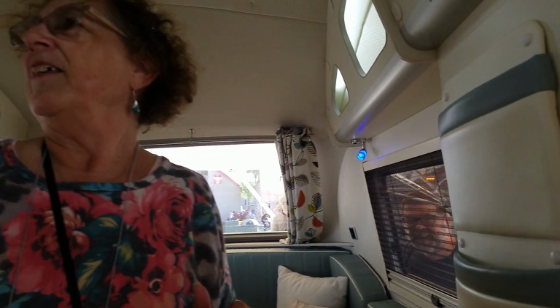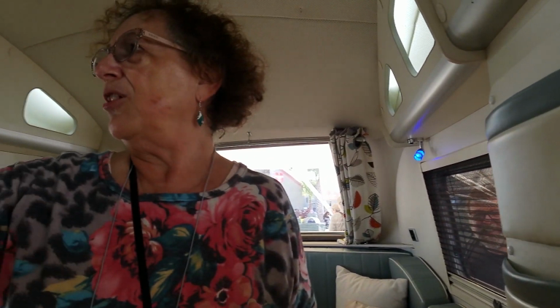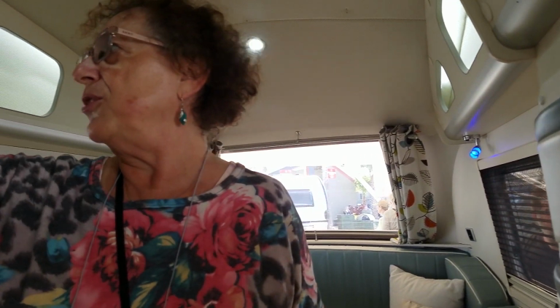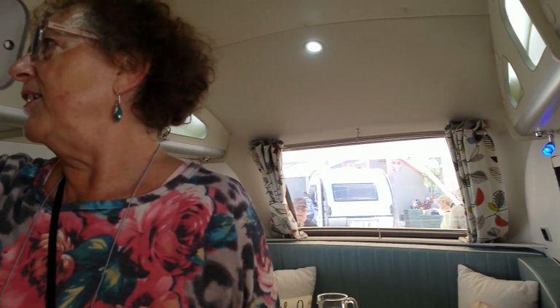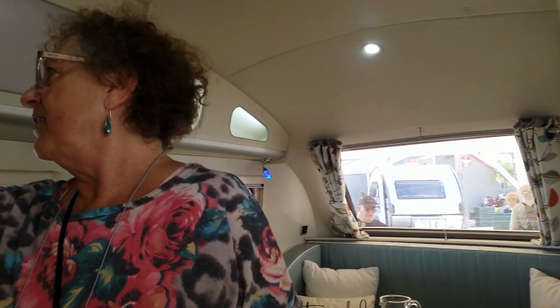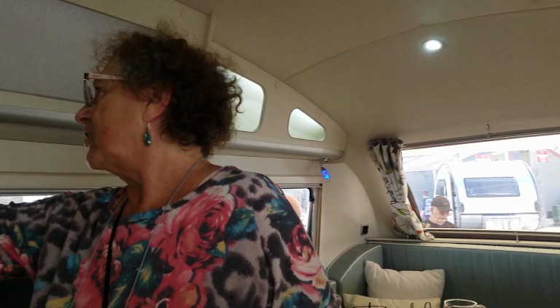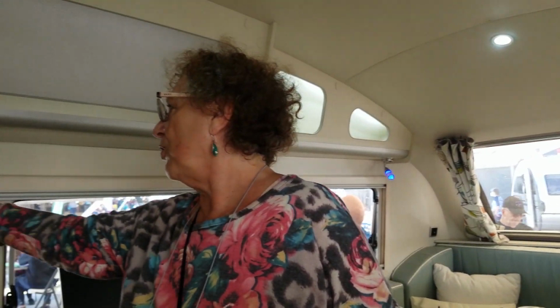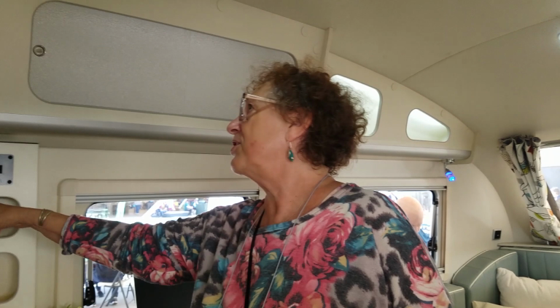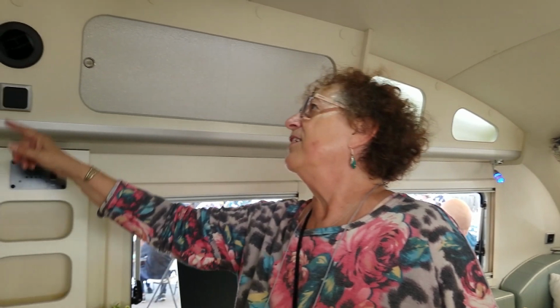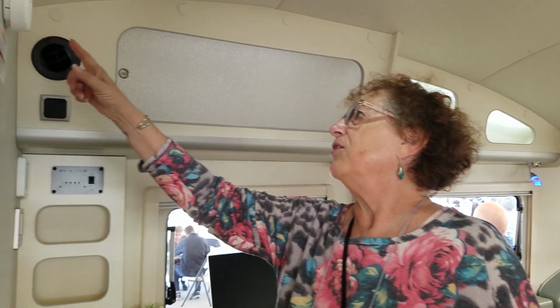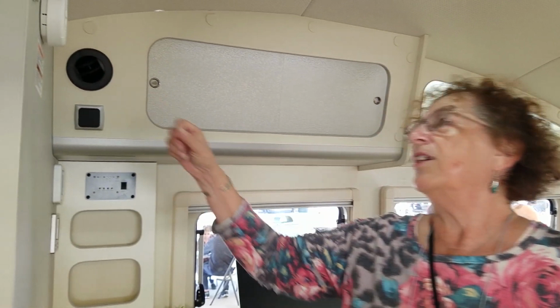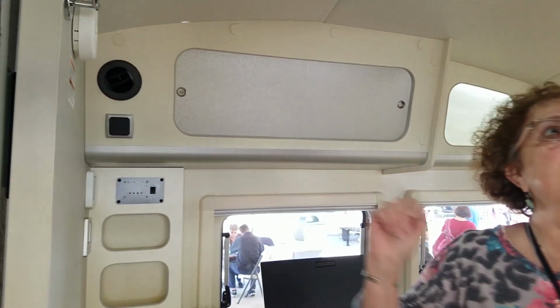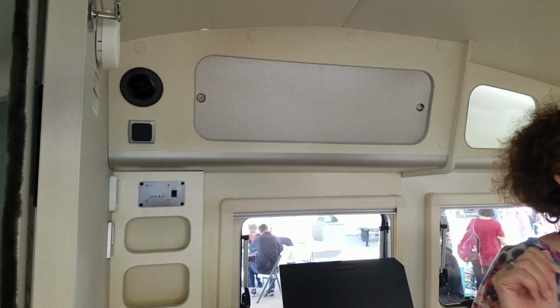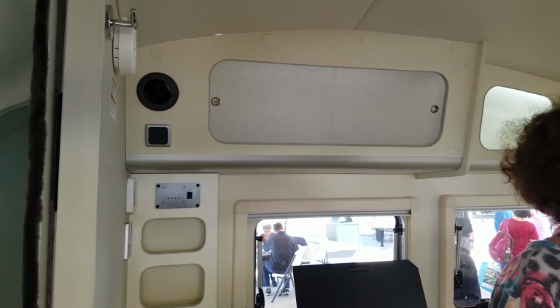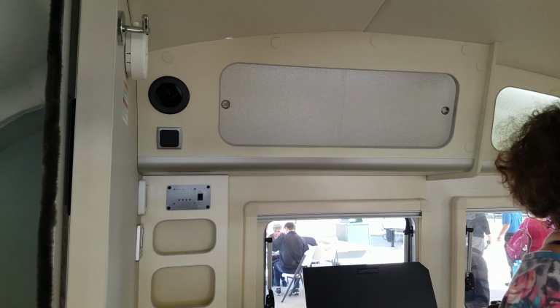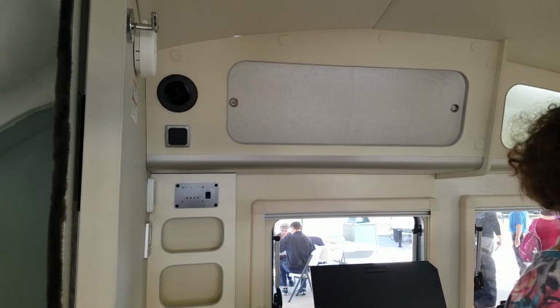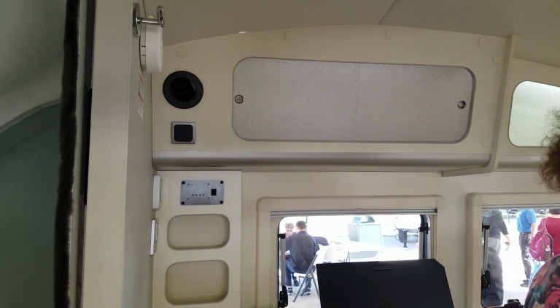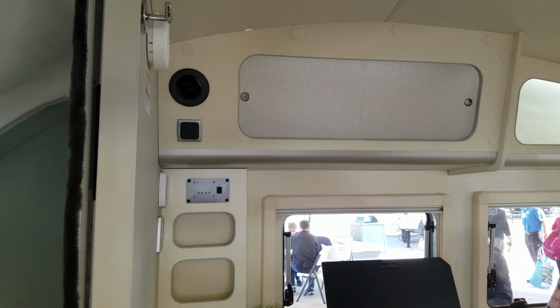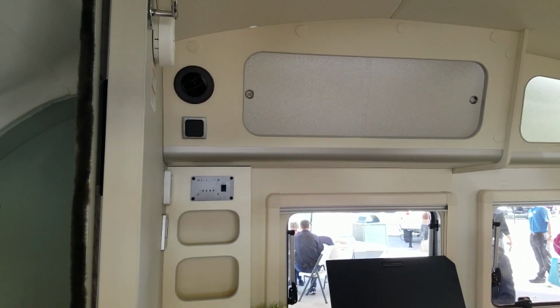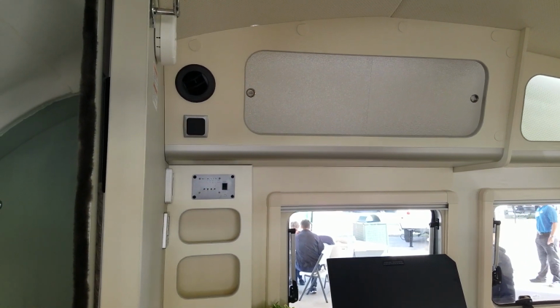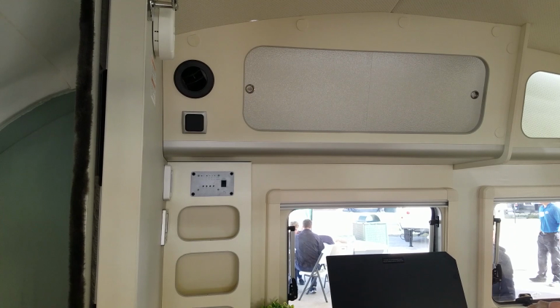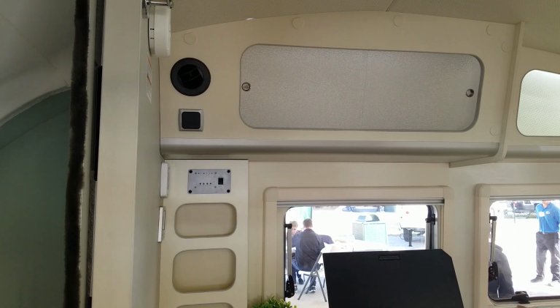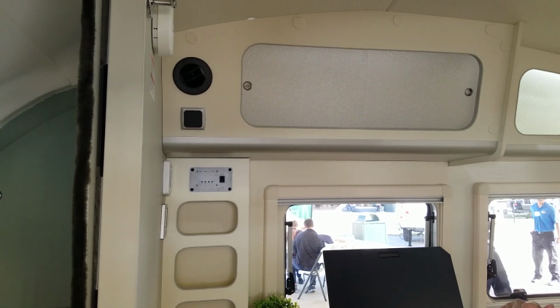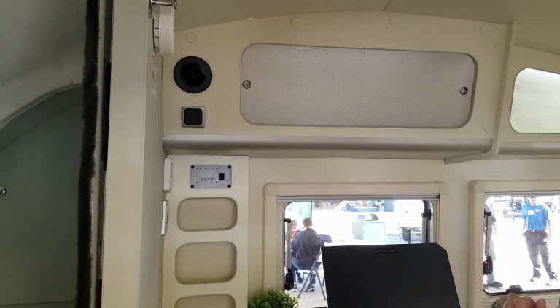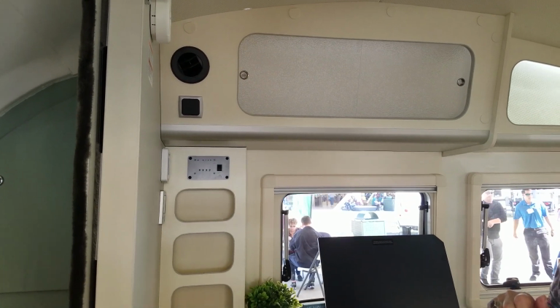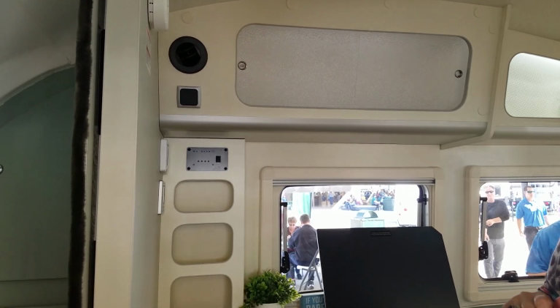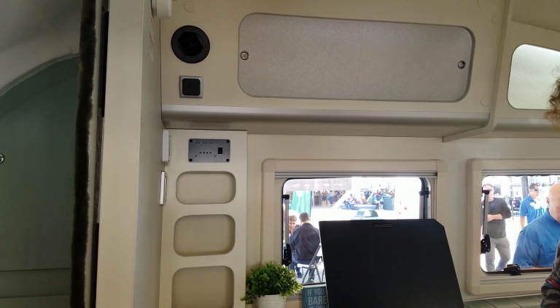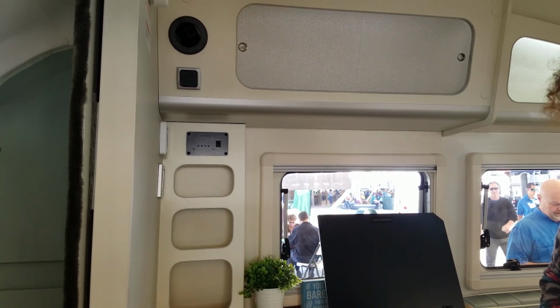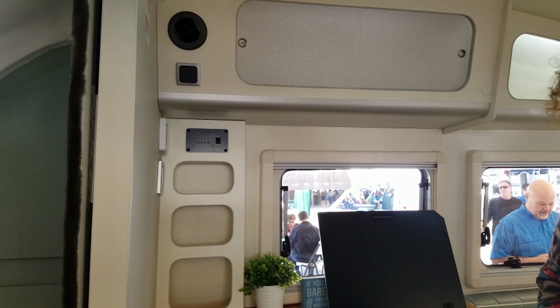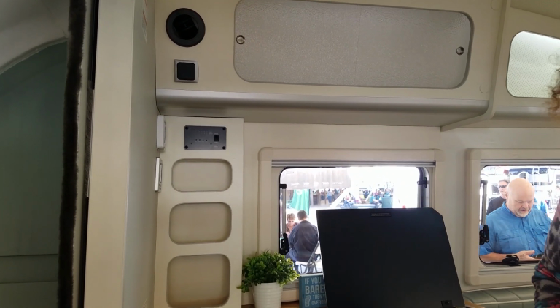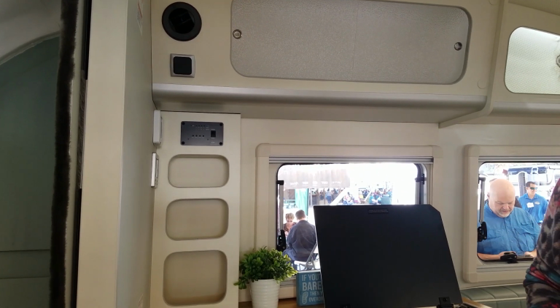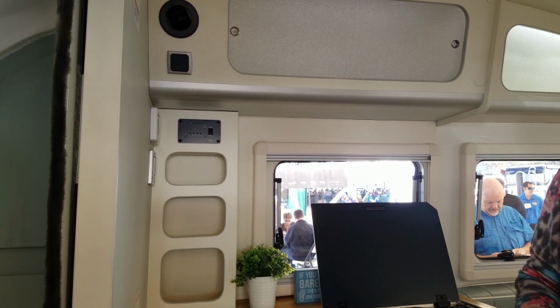Here are all of your controls — your monitor, smoke detector, and fire extinguisher by the door. It's a winner.